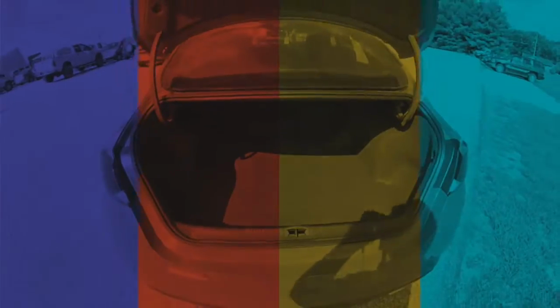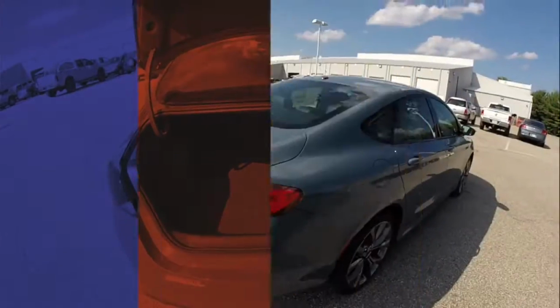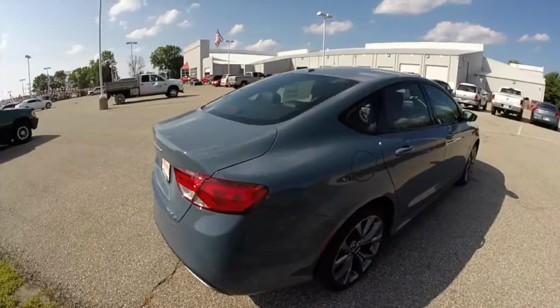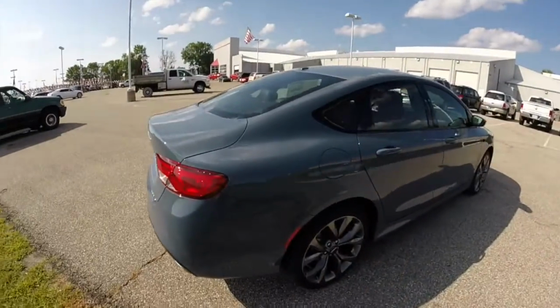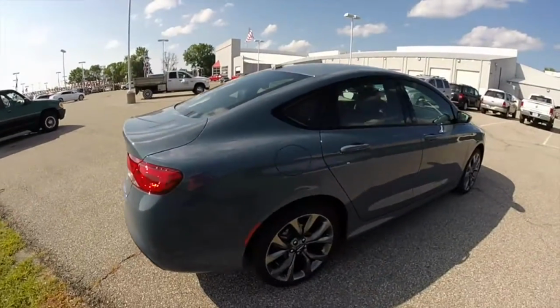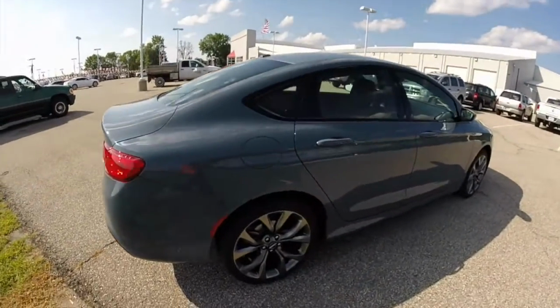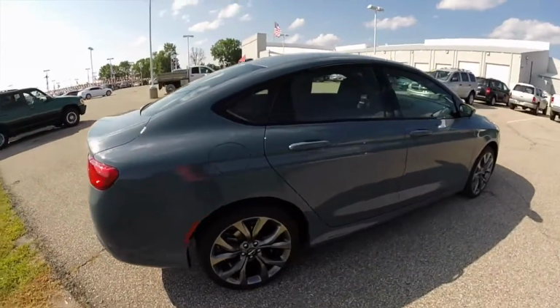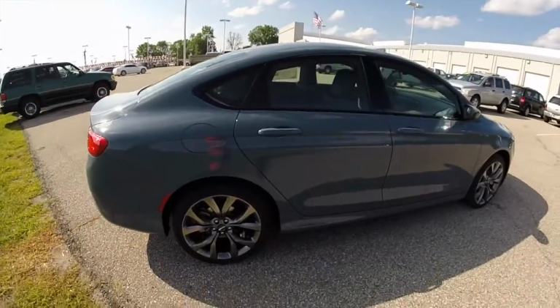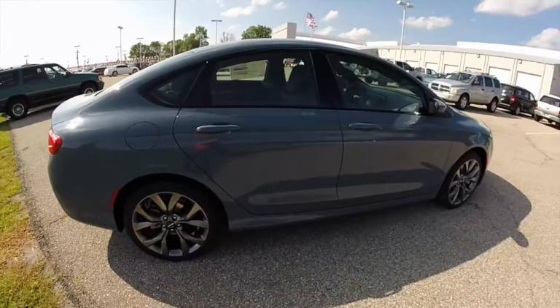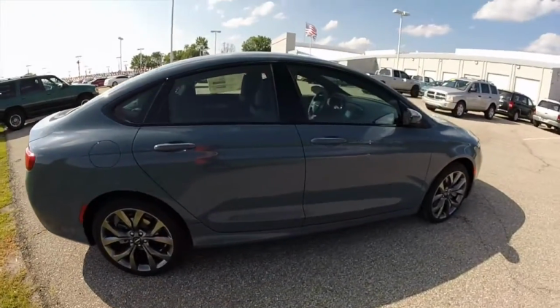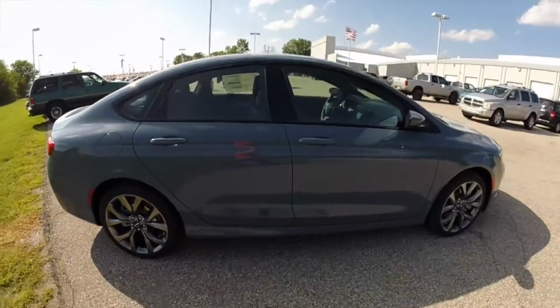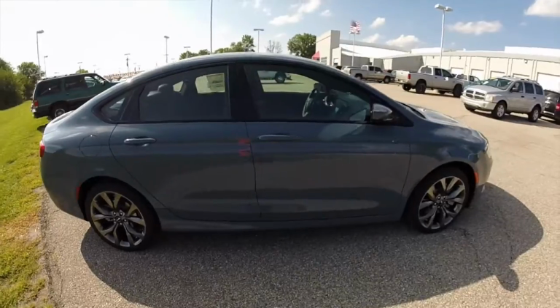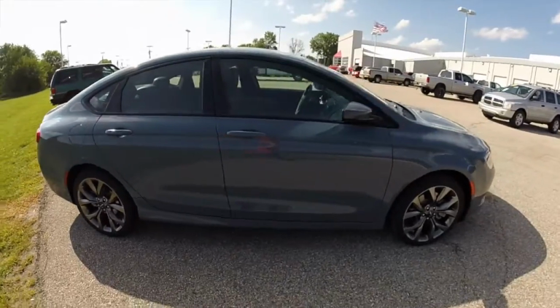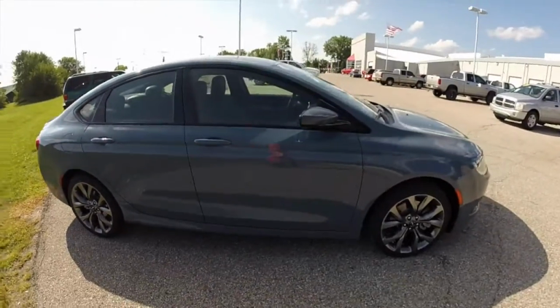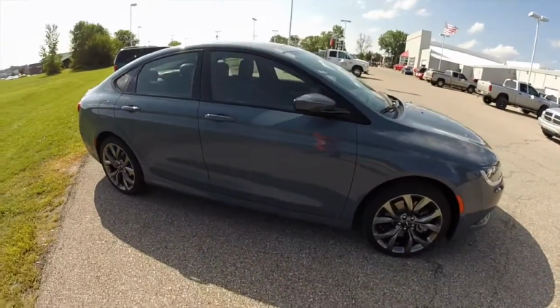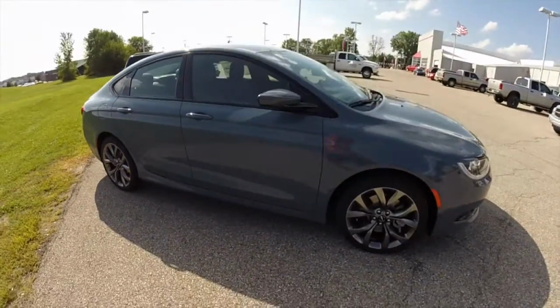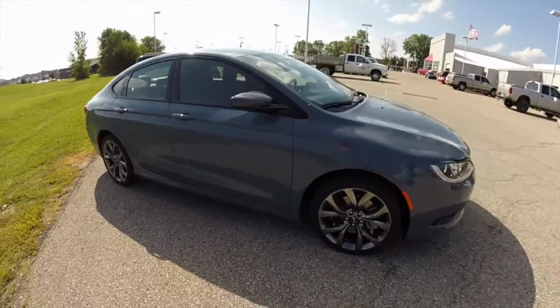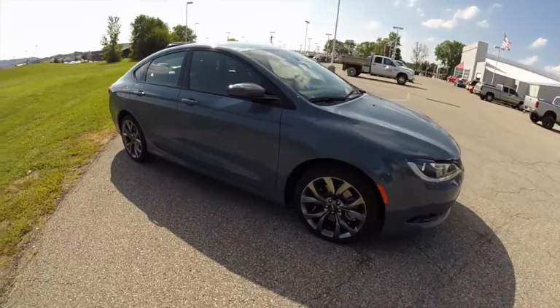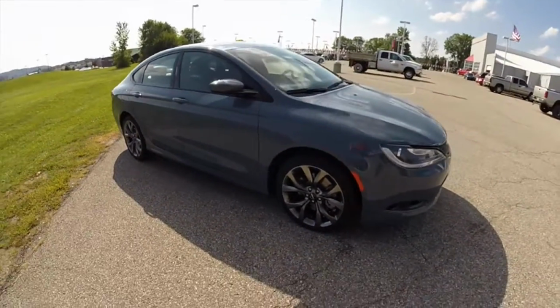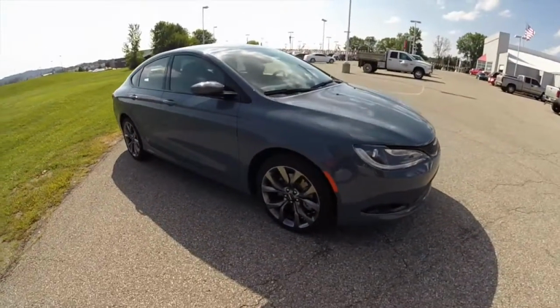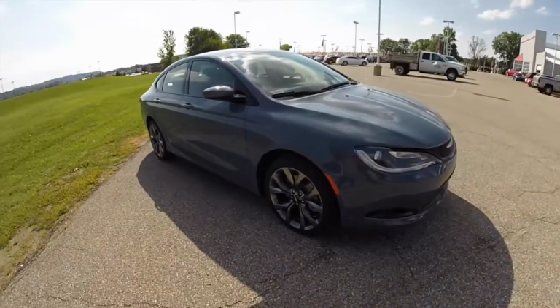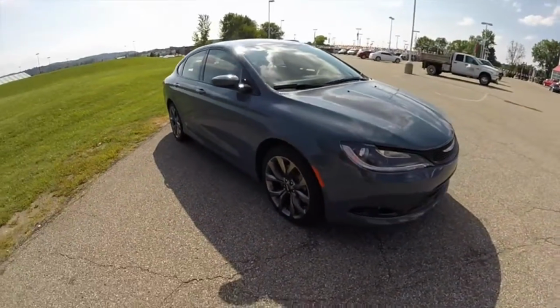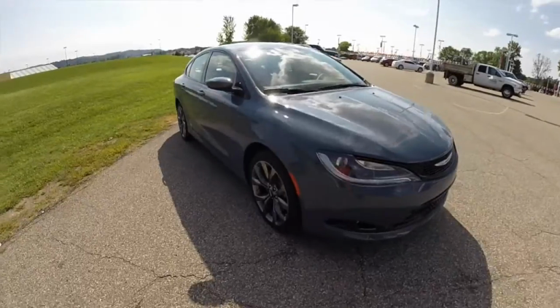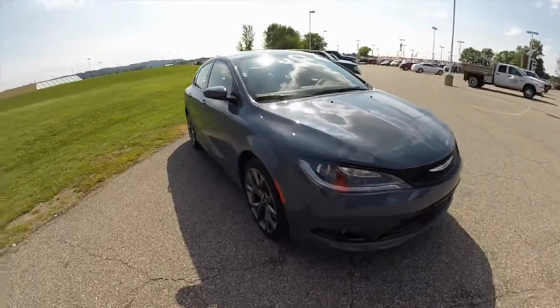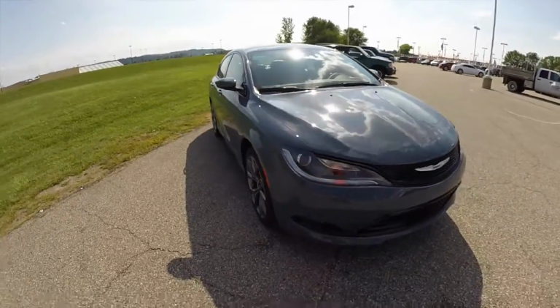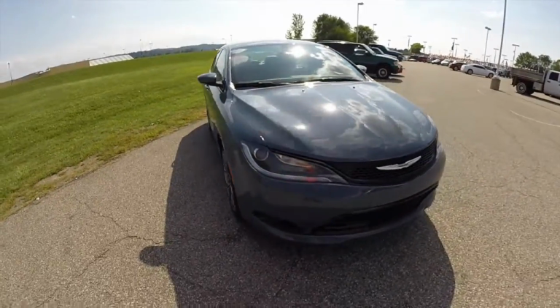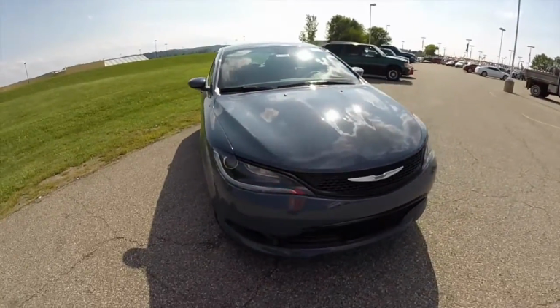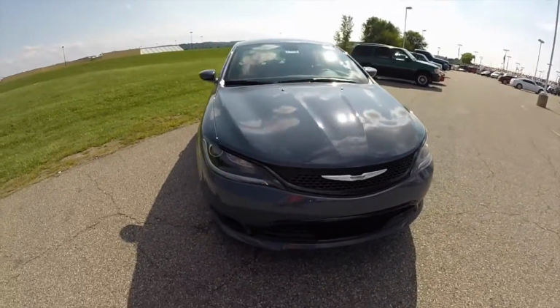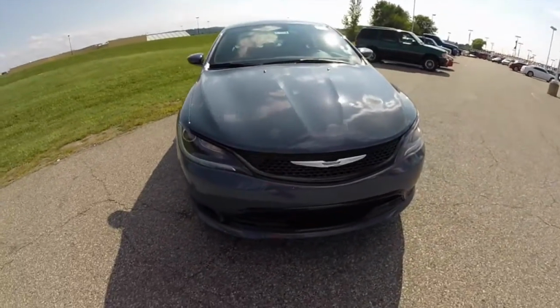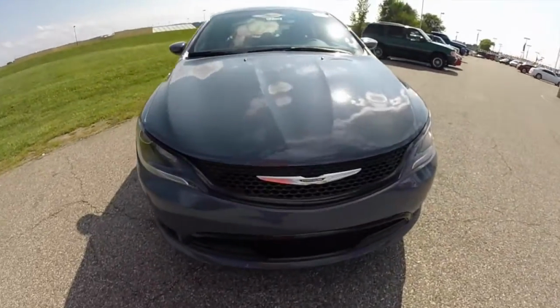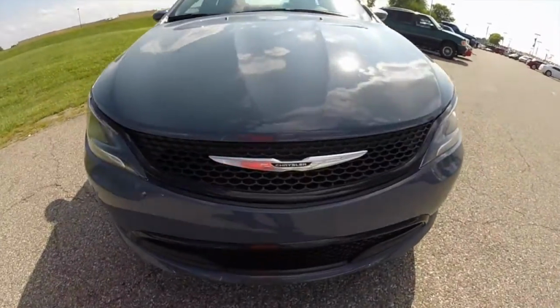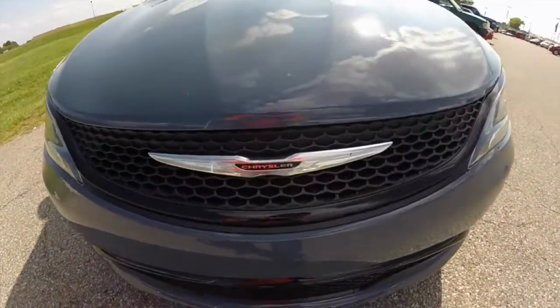You also have a 60-40 split folding bench seat in the back with a trunk pass-through as well. This does conclude our quick walk around look at this new 2015 Chrysler 200S. If you have any questions or would like to see this vehicle, please contact our showroom. One of our friendly sales staff will be more than happy to answer any questions you may have. And as always, thanks for watching.